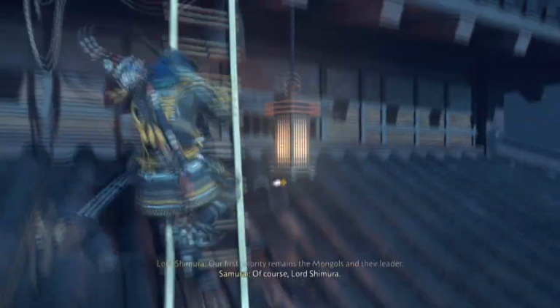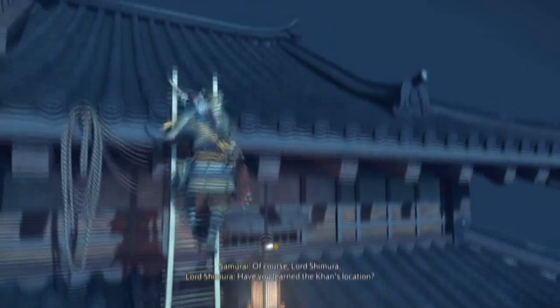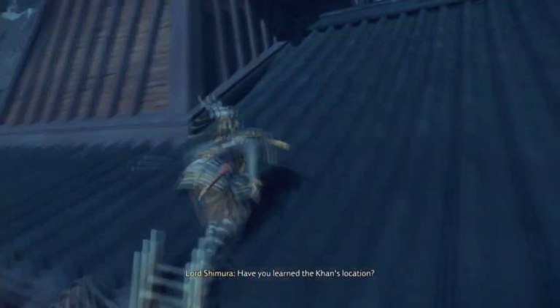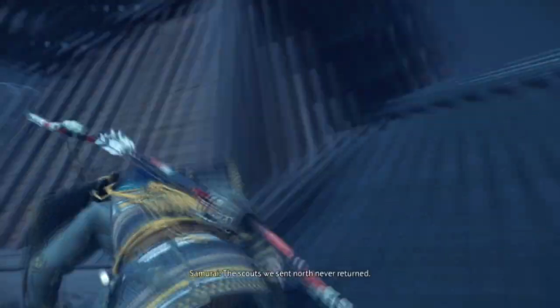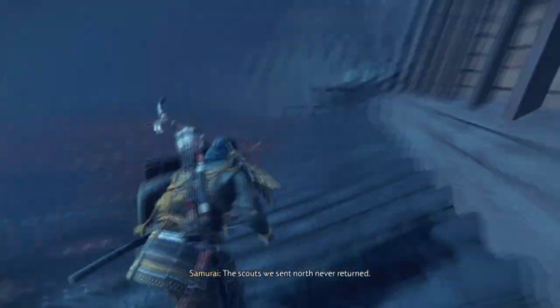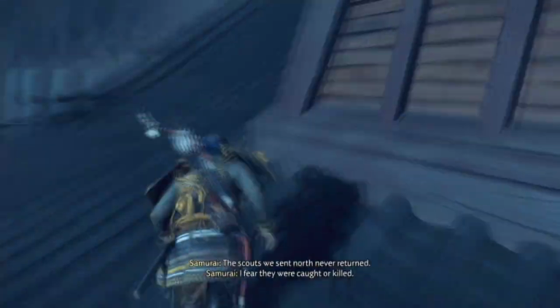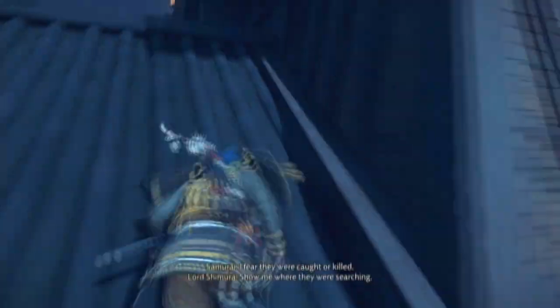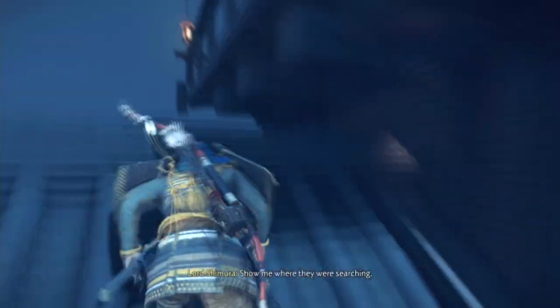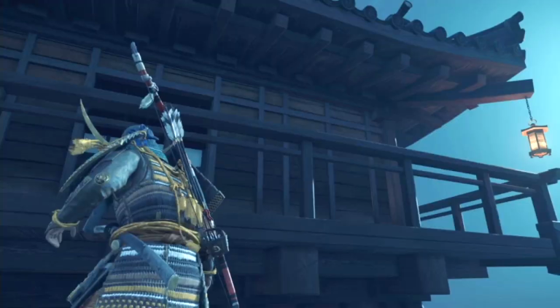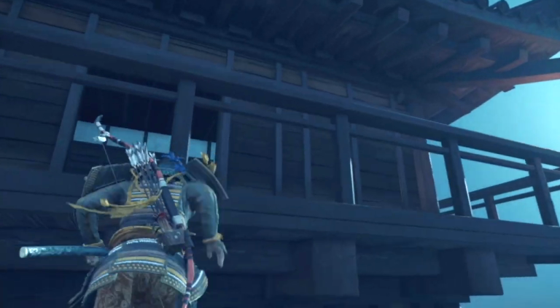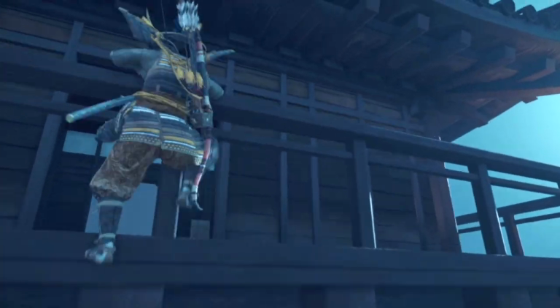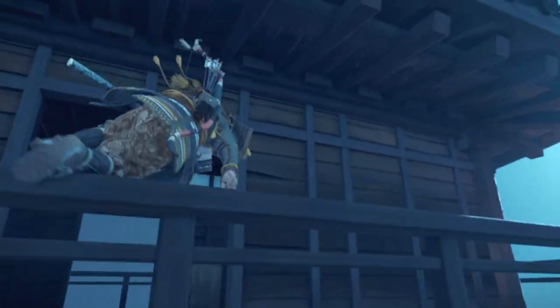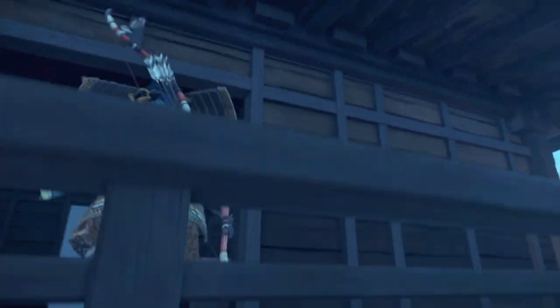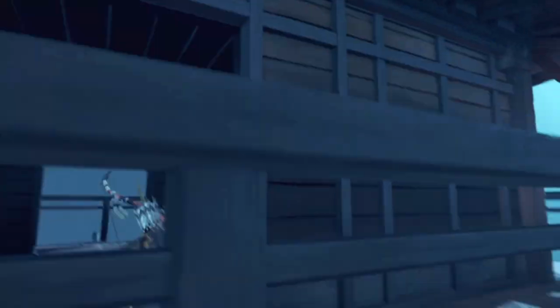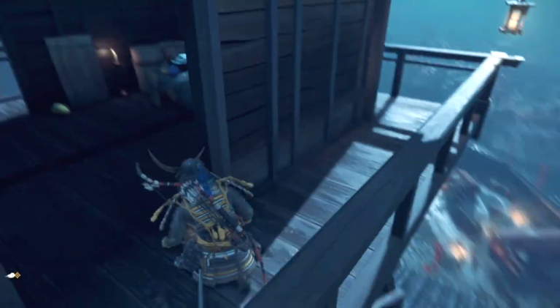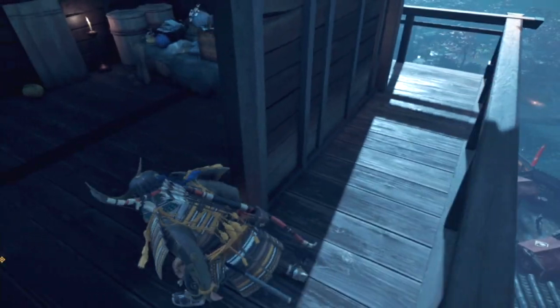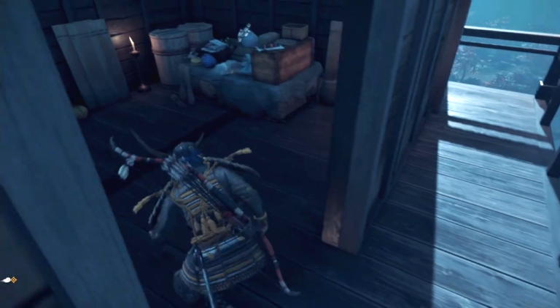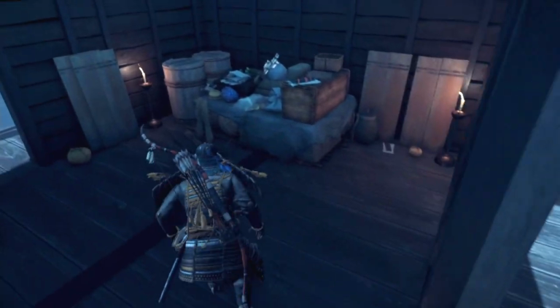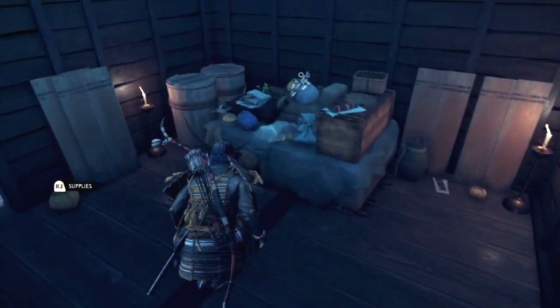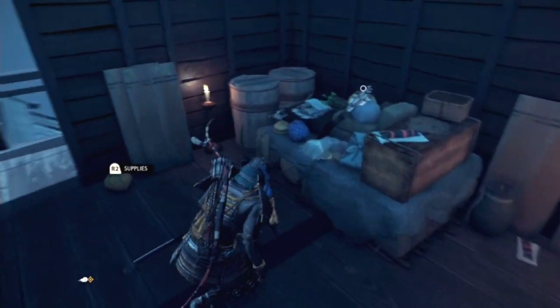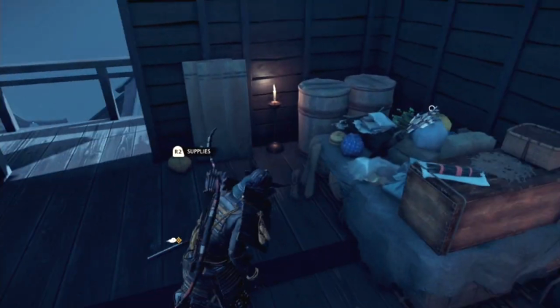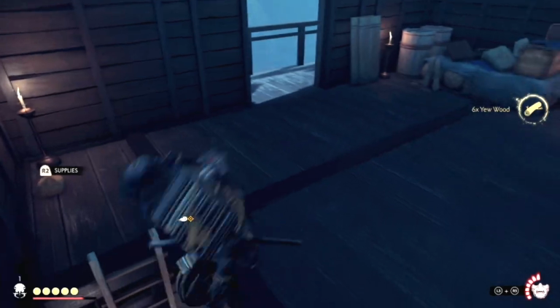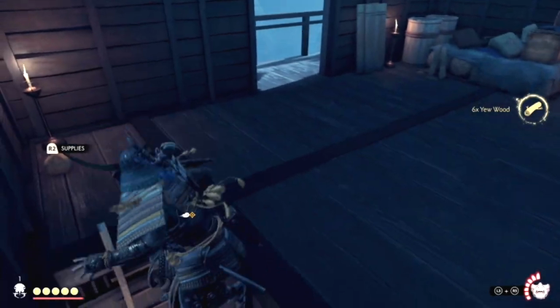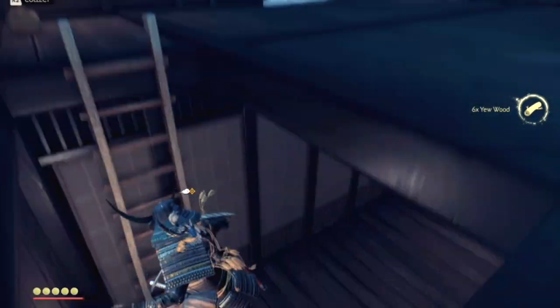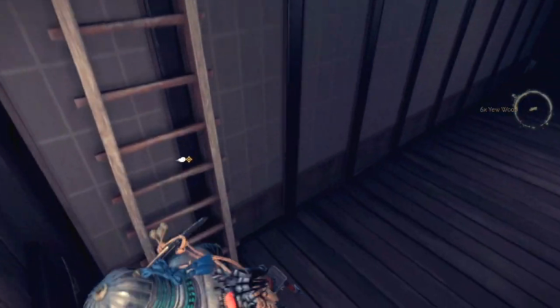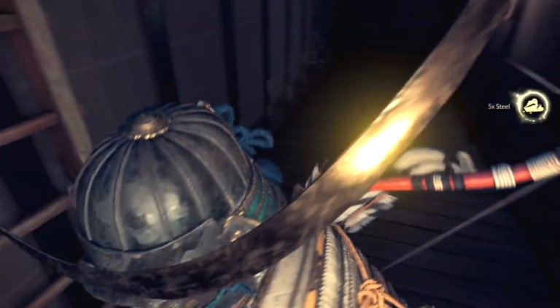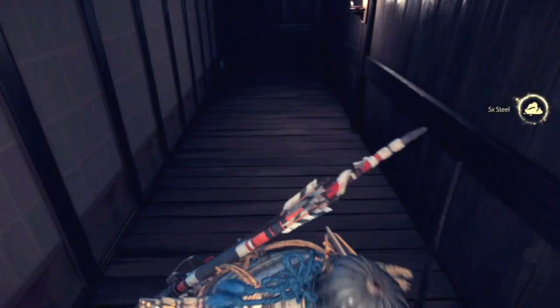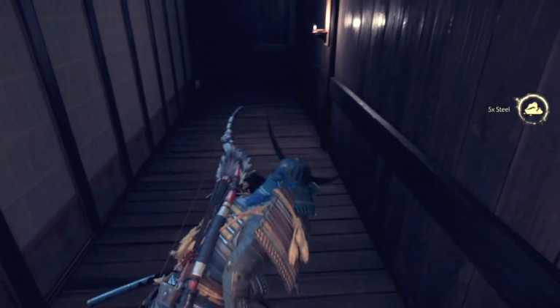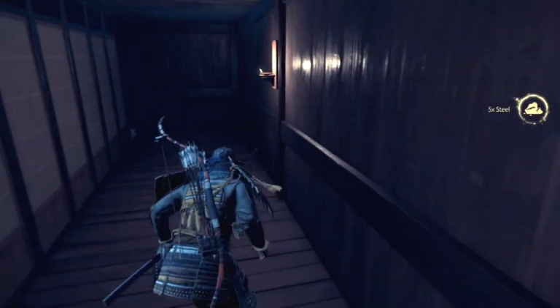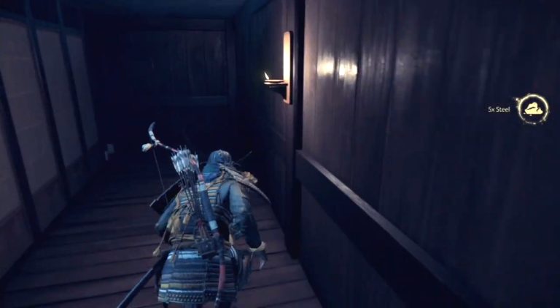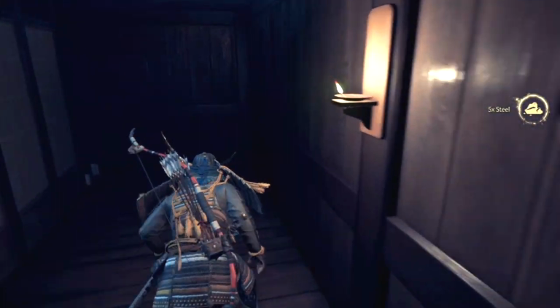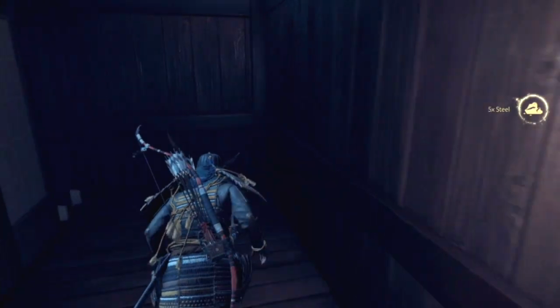Climb up the second ladder and get to the top of the castle. Go down the ladder and into Lord Shimmer's Quarters.